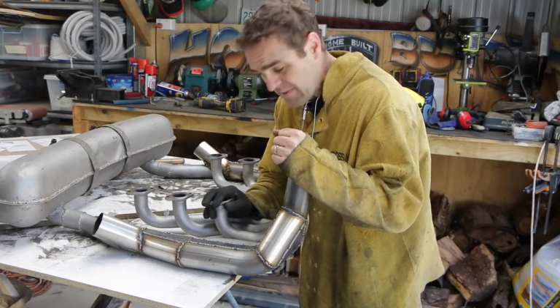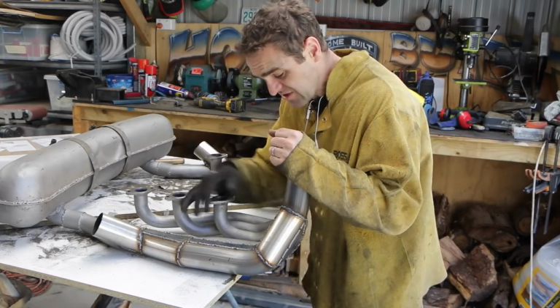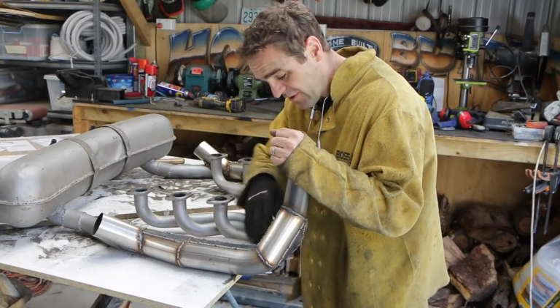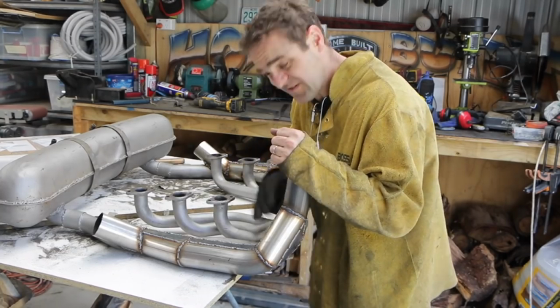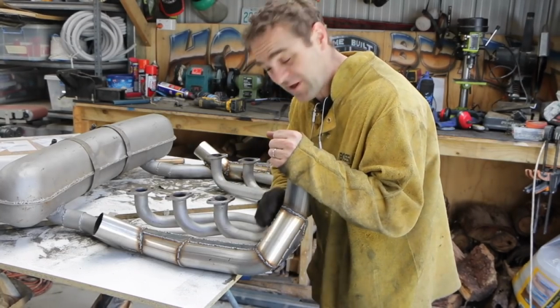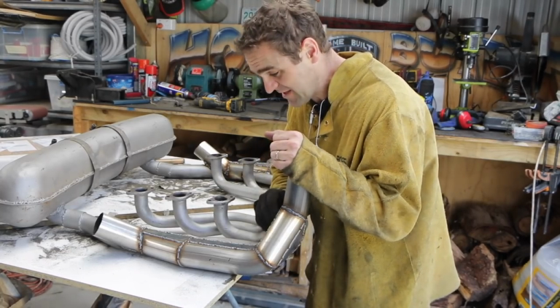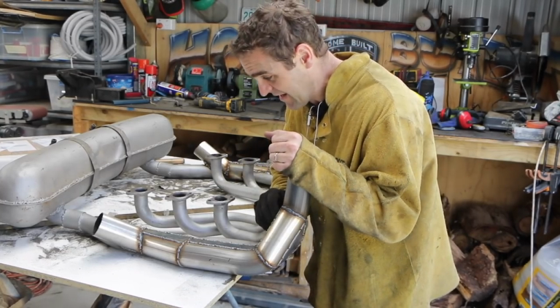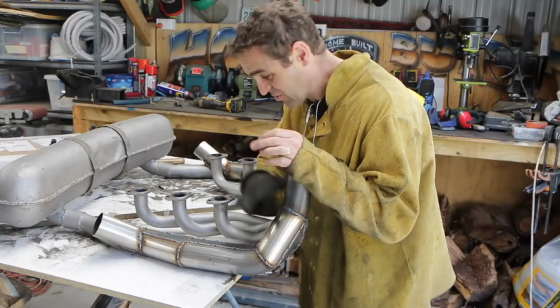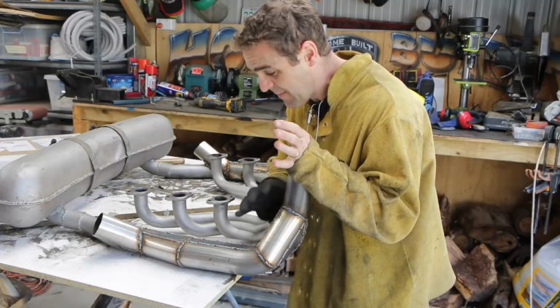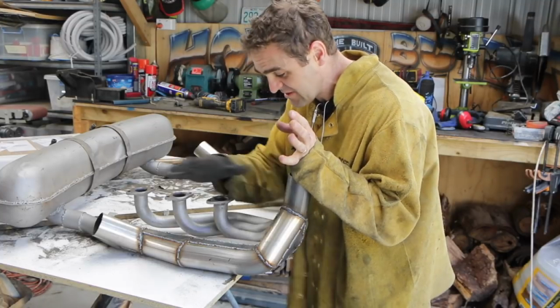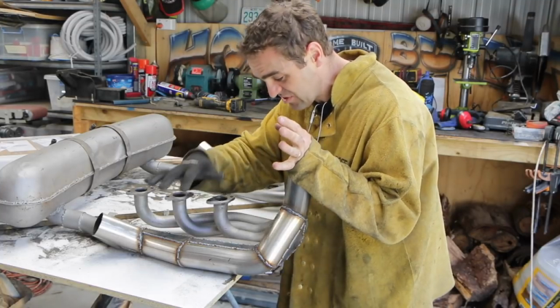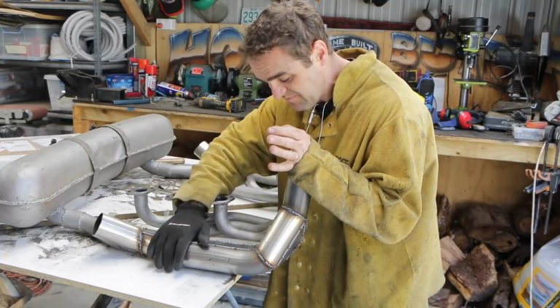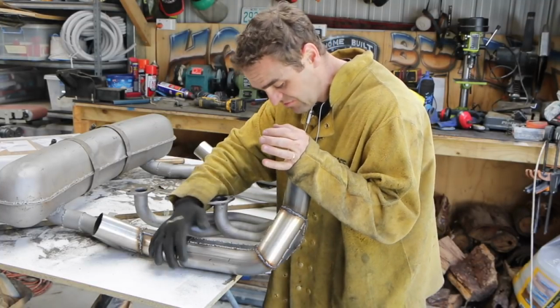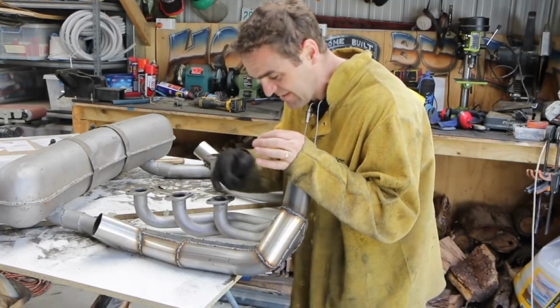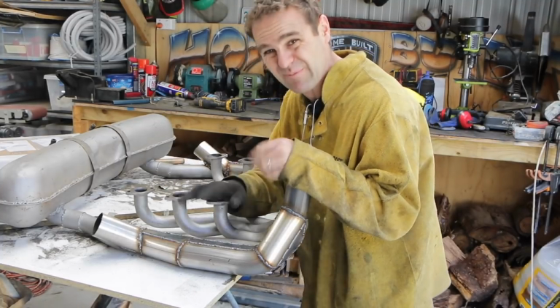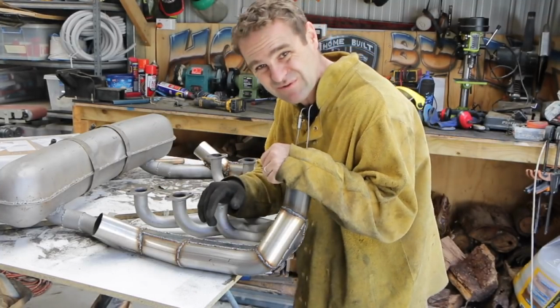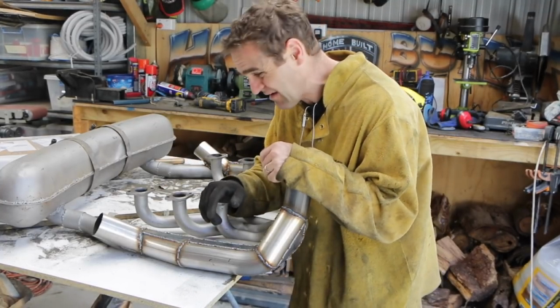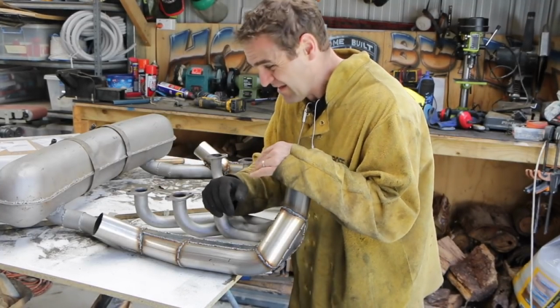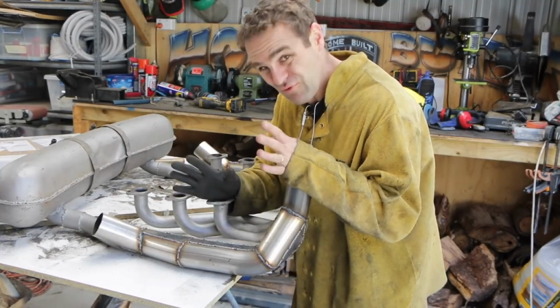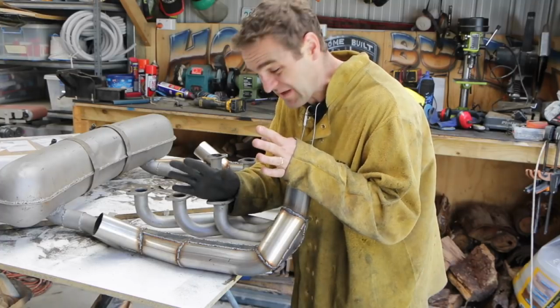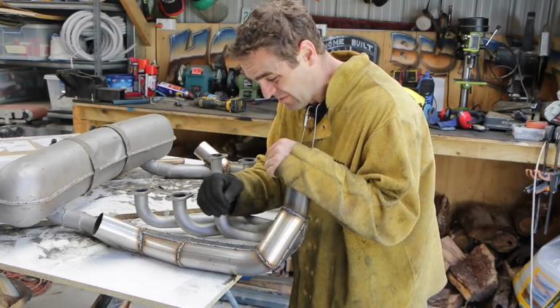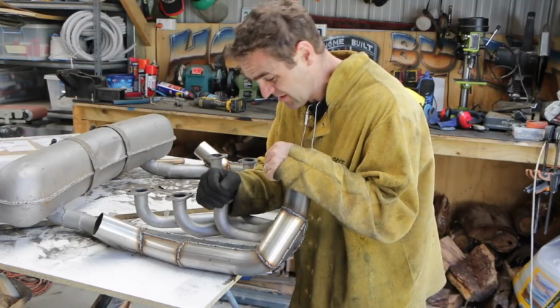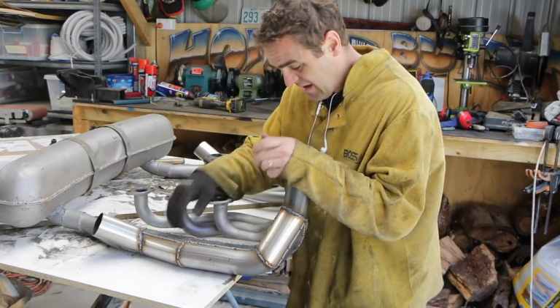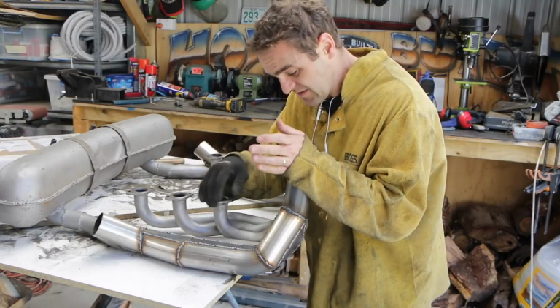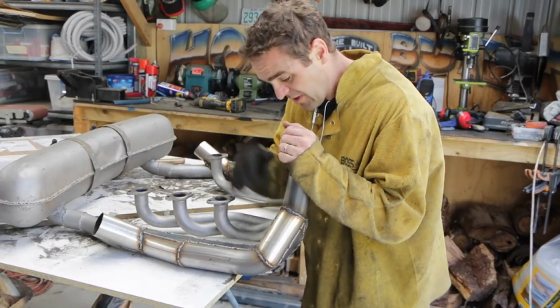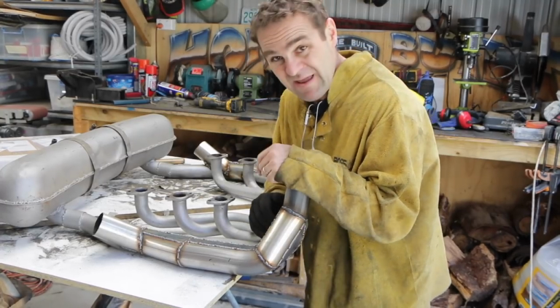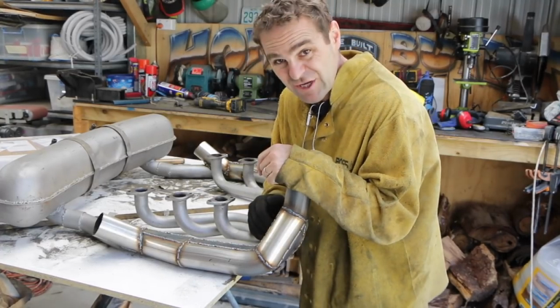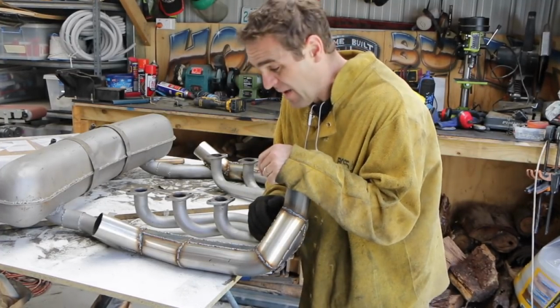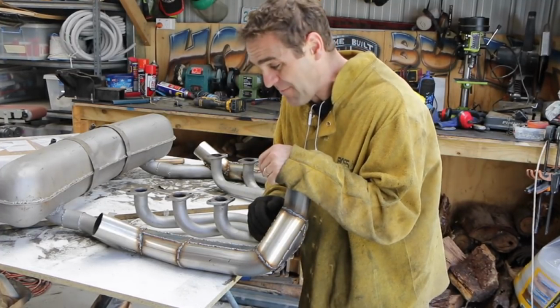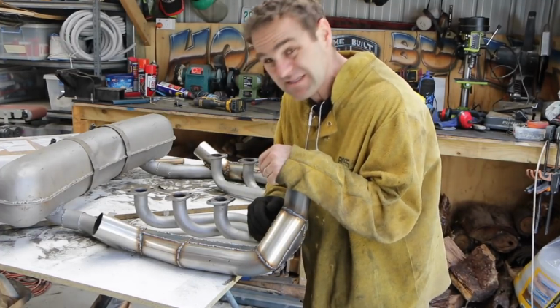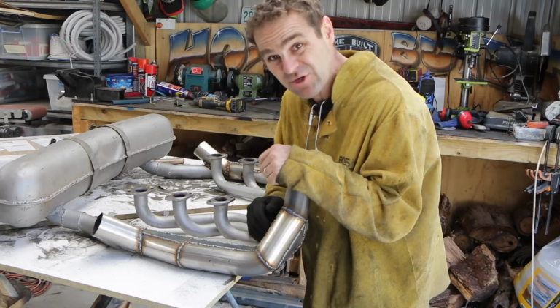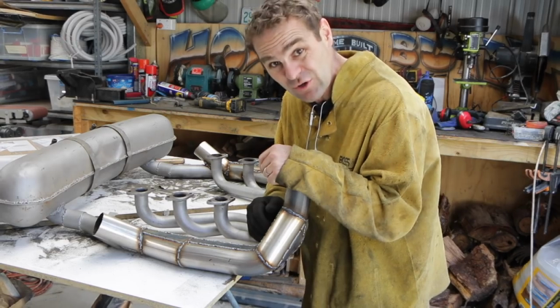And there it is — it's all welded up. It's not pretty, but it's all sealed up, in a reasonably good sealed state. There might be a couple of pinholes here and there, and it's not really a big concern. So I'm going to go around now, give it a grind back and a paint, and we should be good.